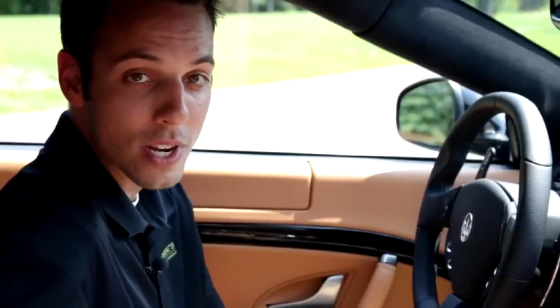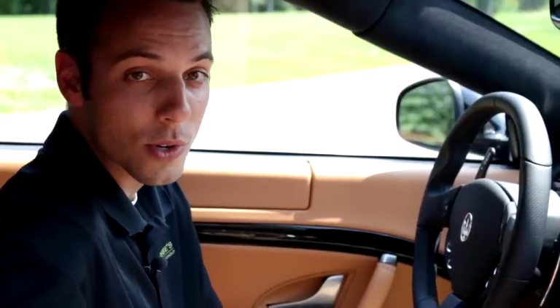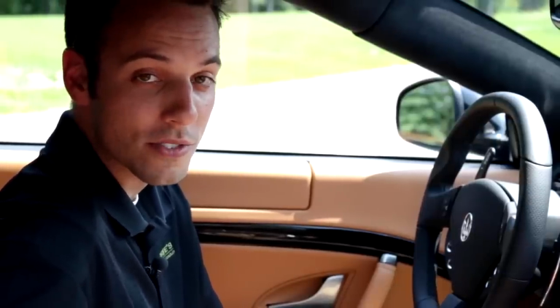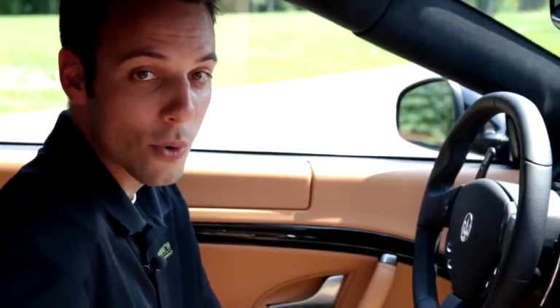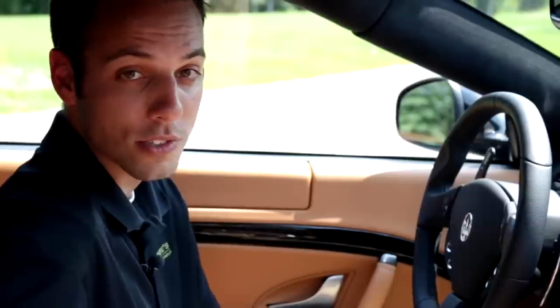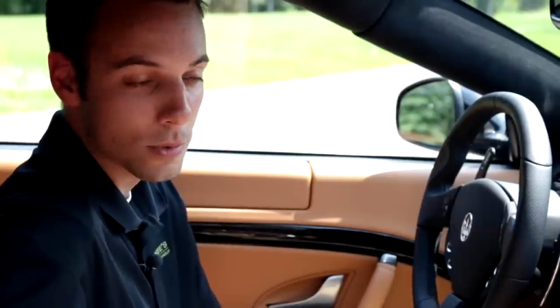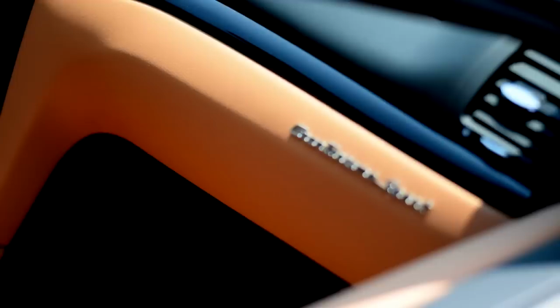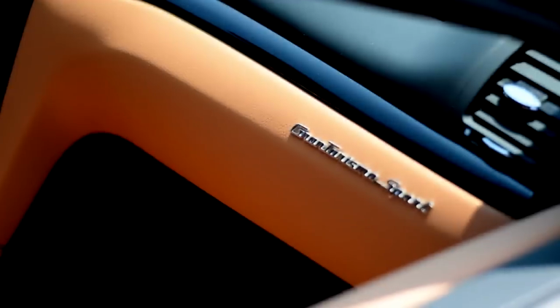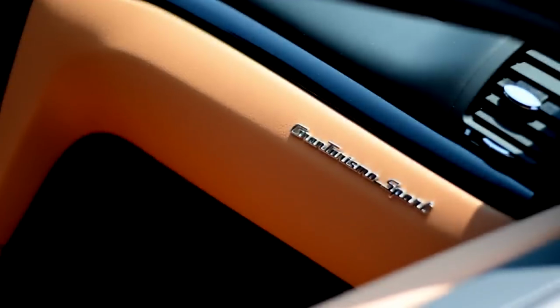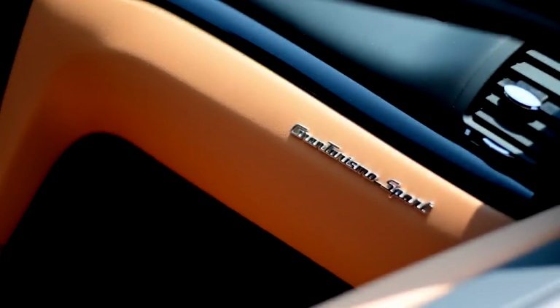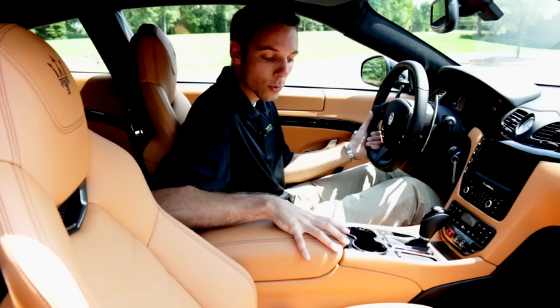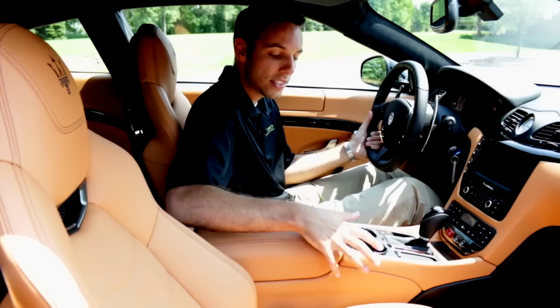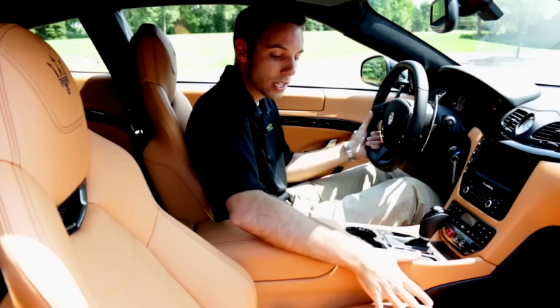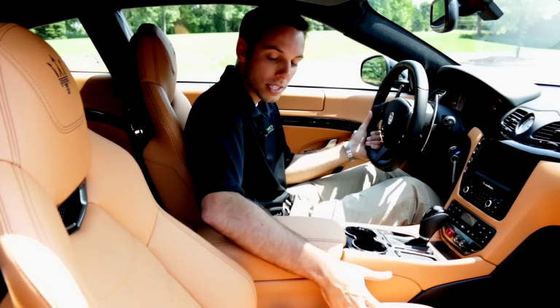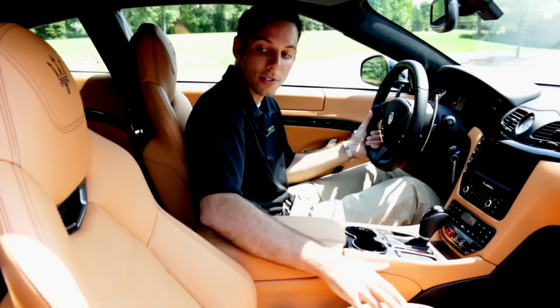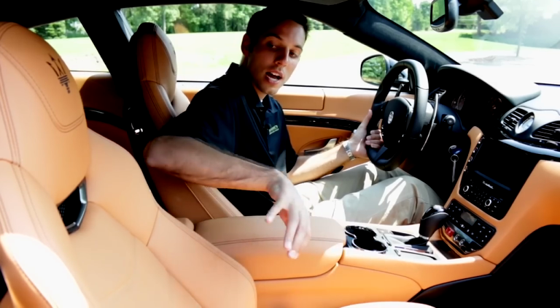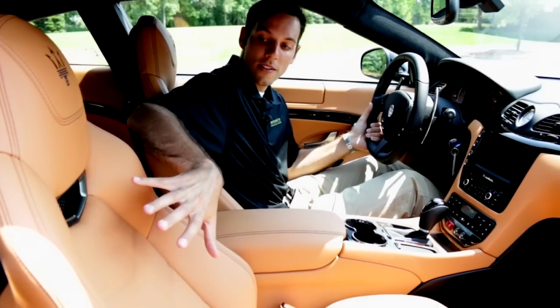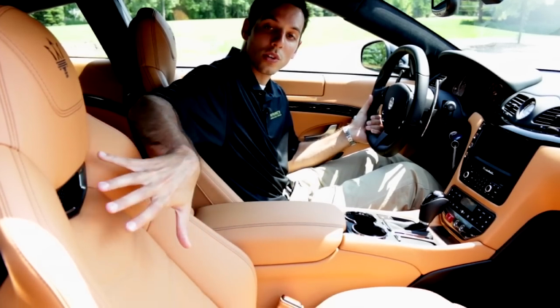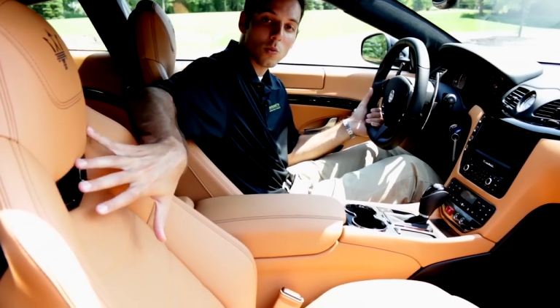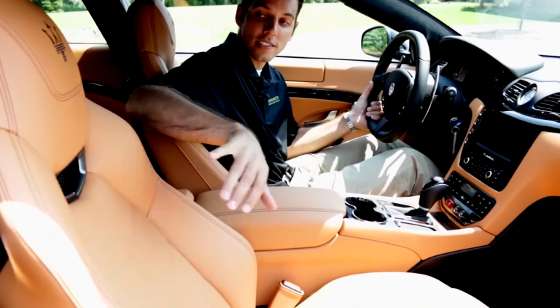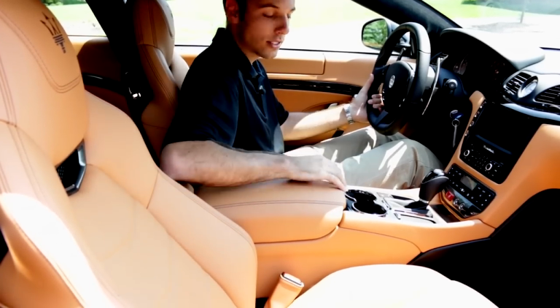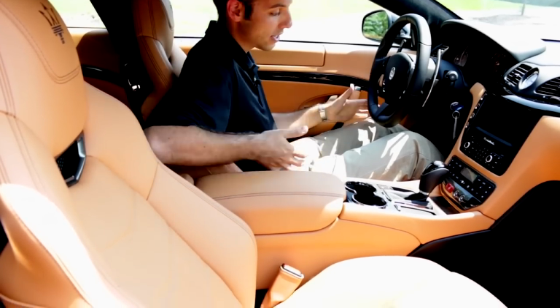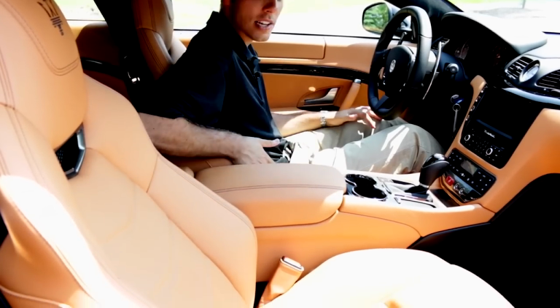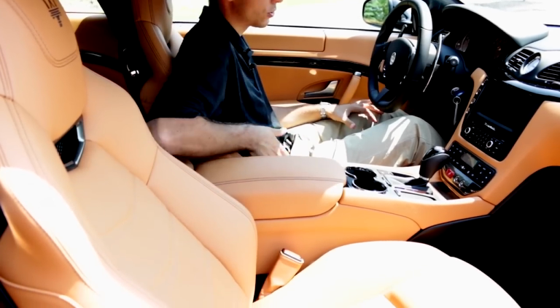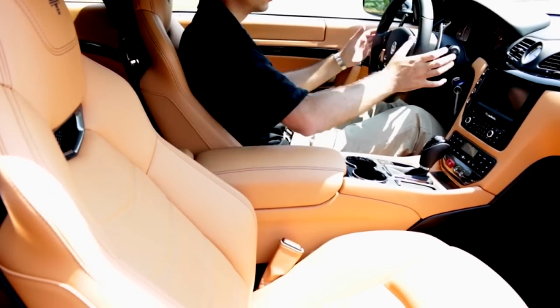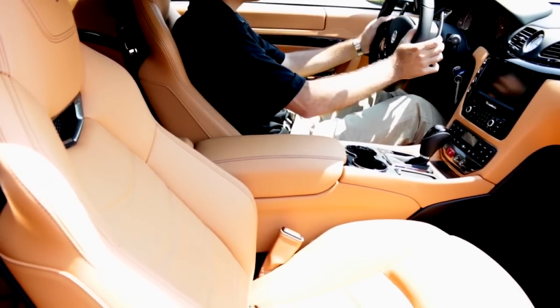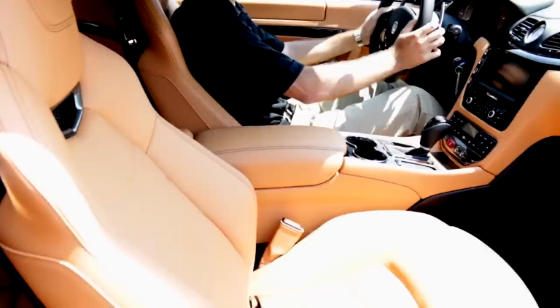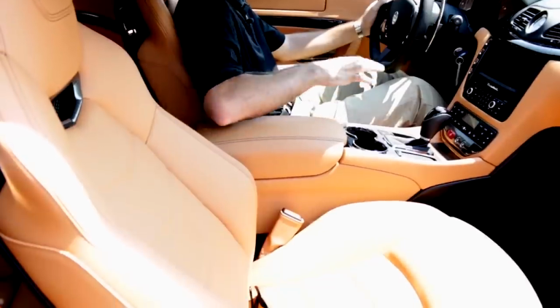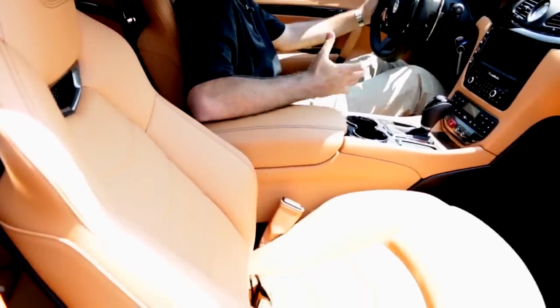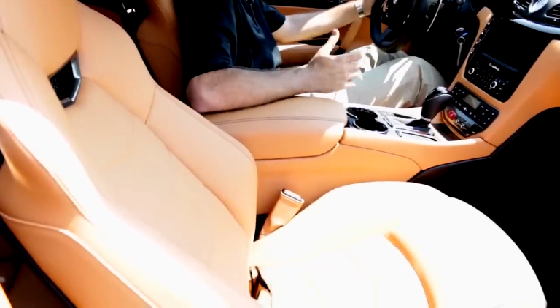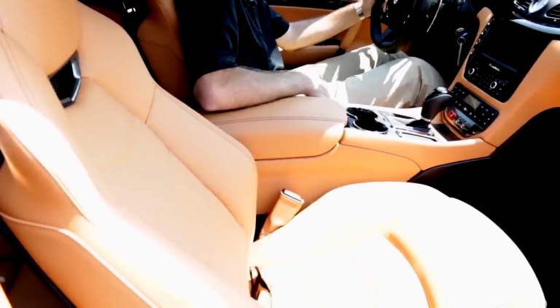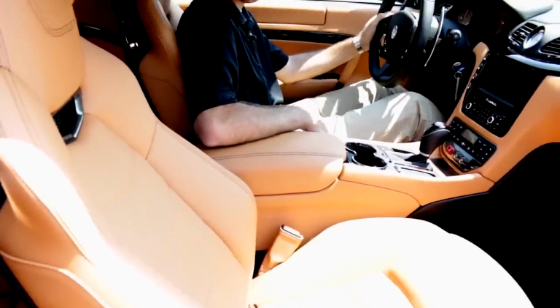With a Gran Turismo, you can fit four adults comfortably. This is the Gran Turismo Sport, where the seats are going to be a little bit different. You're going to have that really kind of racing style design — it's got a nice bolster to it, holds you in place for when you can really get some aggressive driving going.